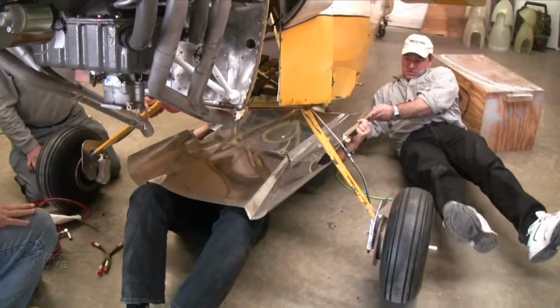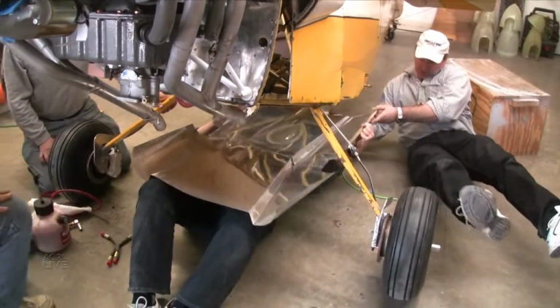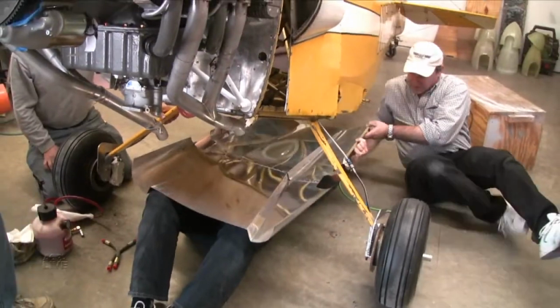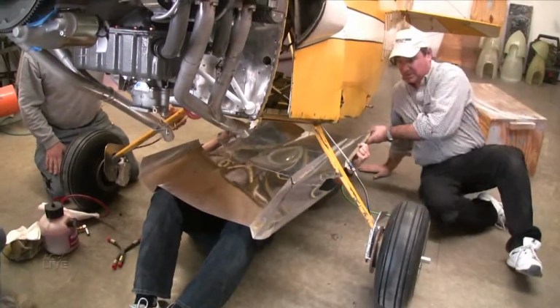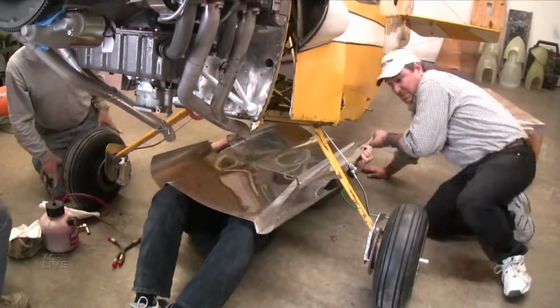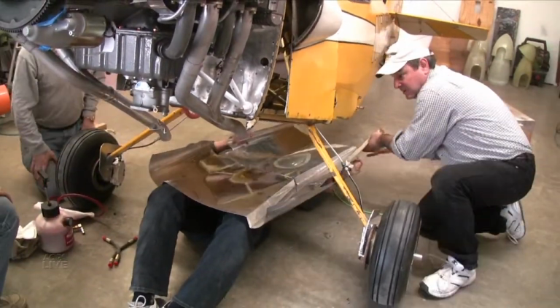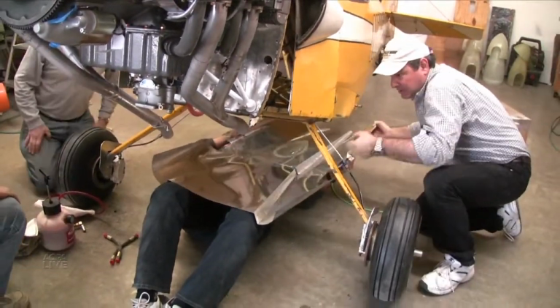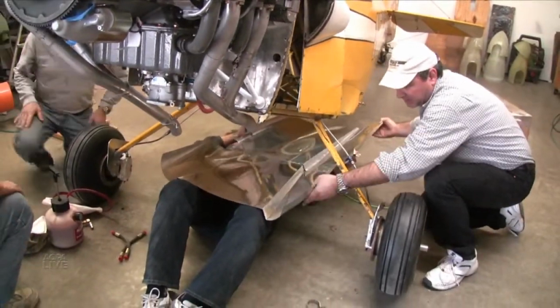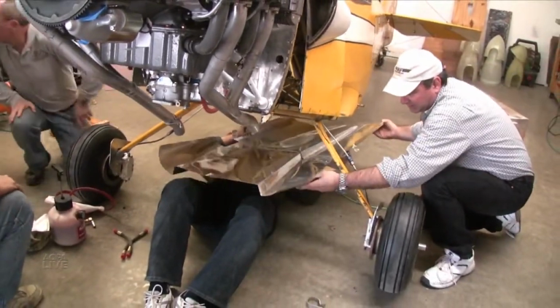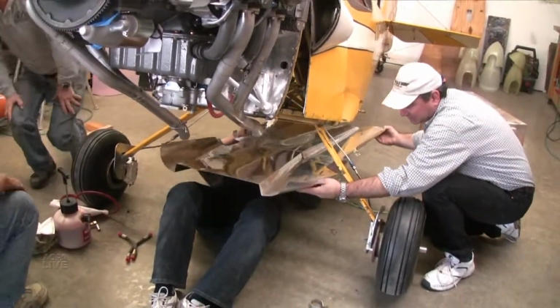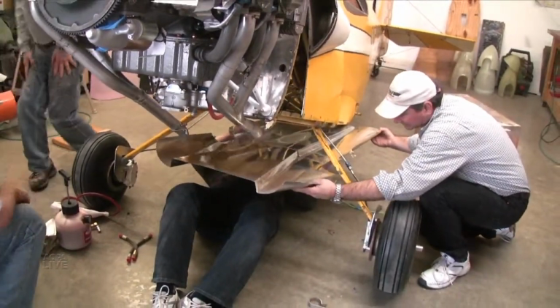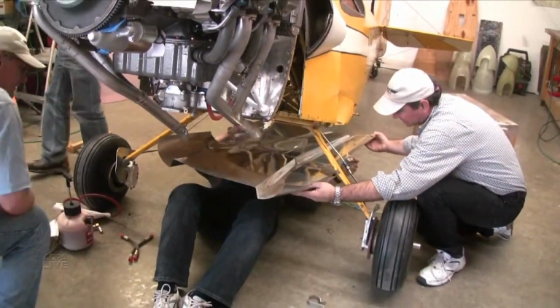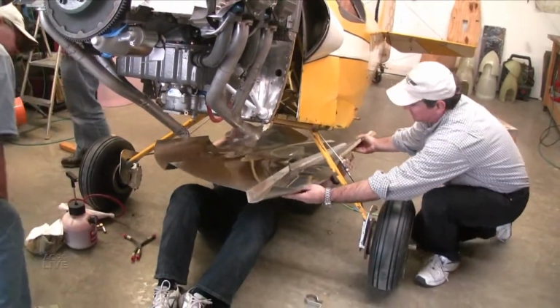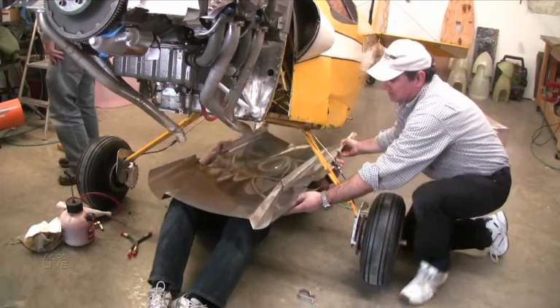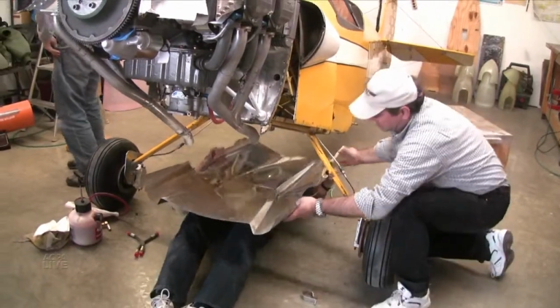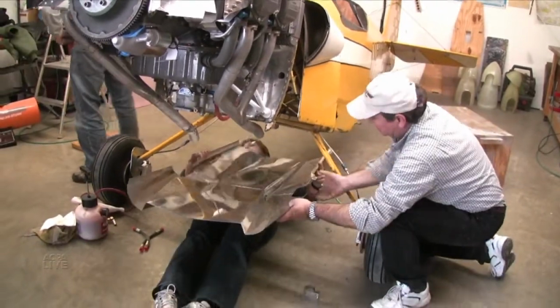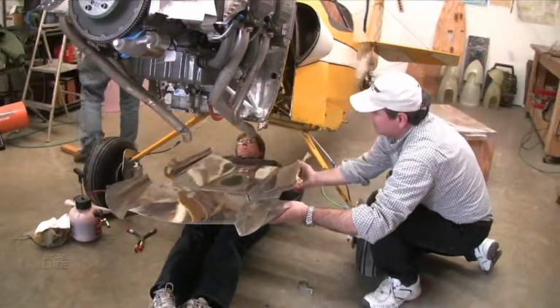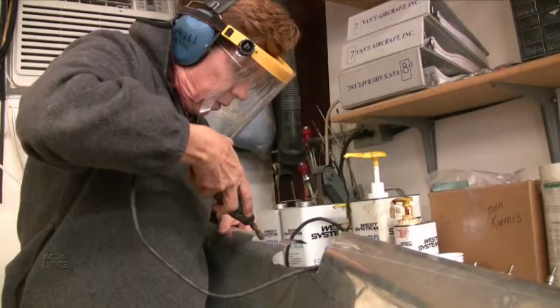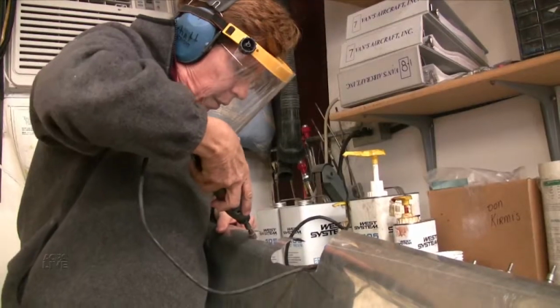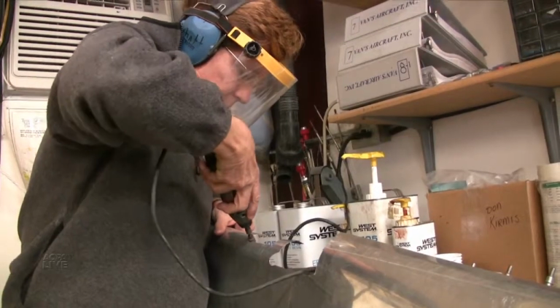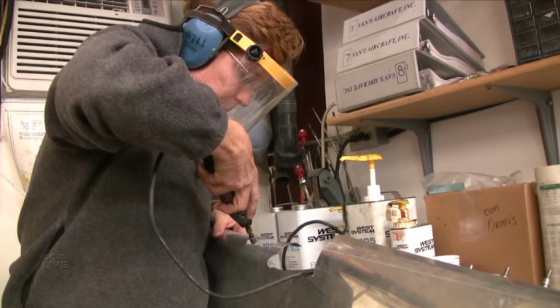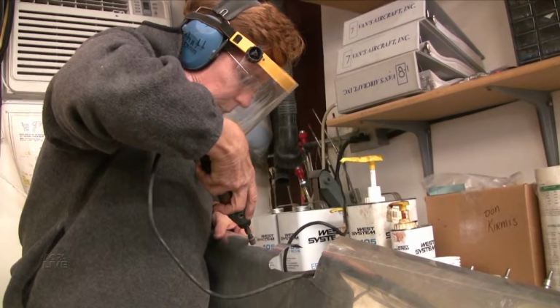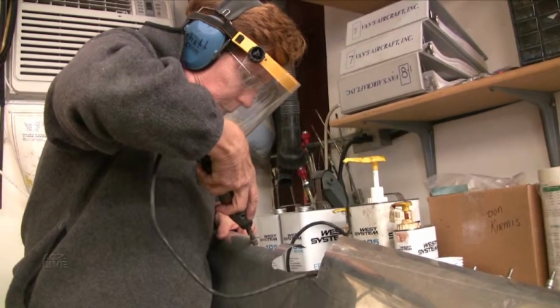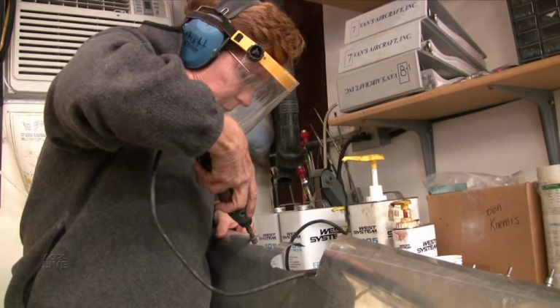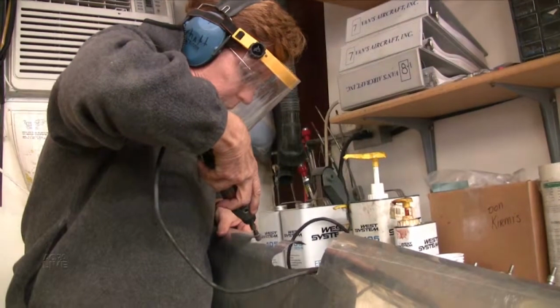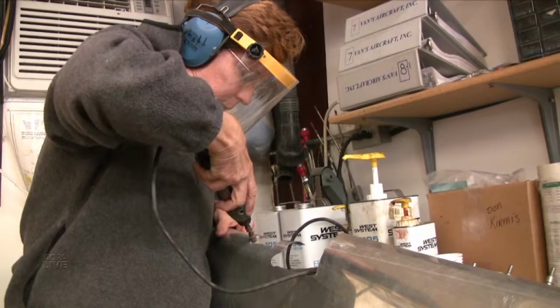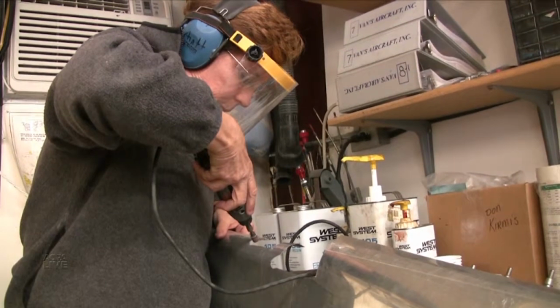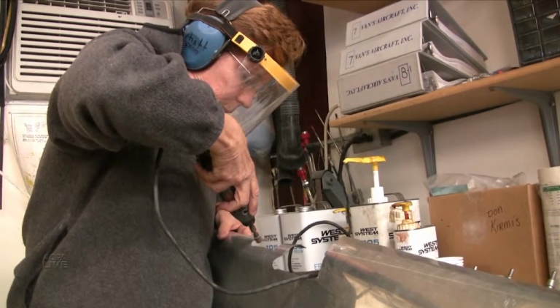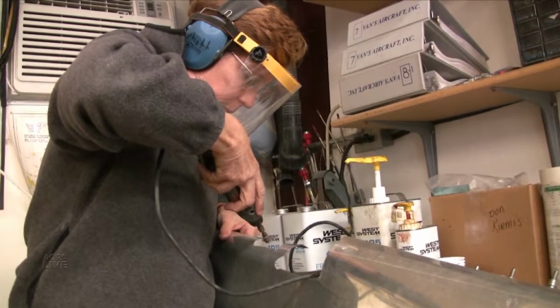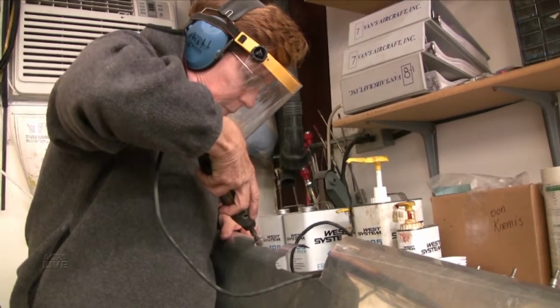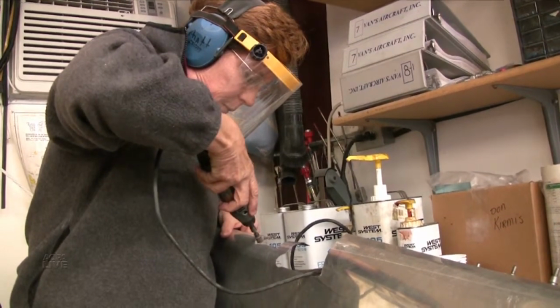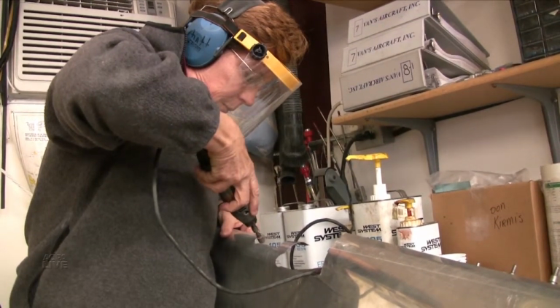It's said today that out of the entire line of Vans Aircraft, the RV-3 is the best all-around performing airplane of the entire fleet. It was by chance that Paul Dye actually found this airplane in a rundown hangar at Dunham Field in Crosby, Texas.